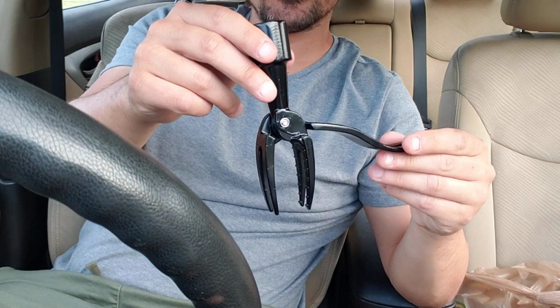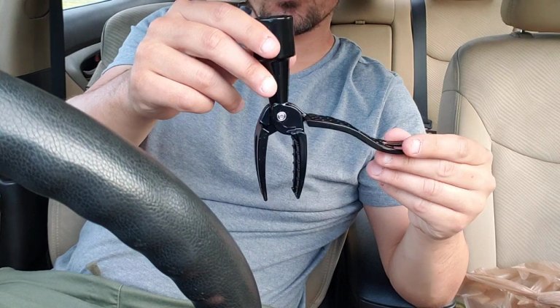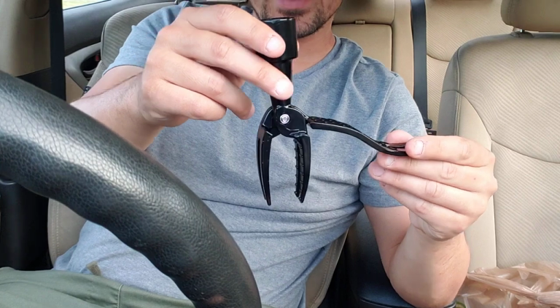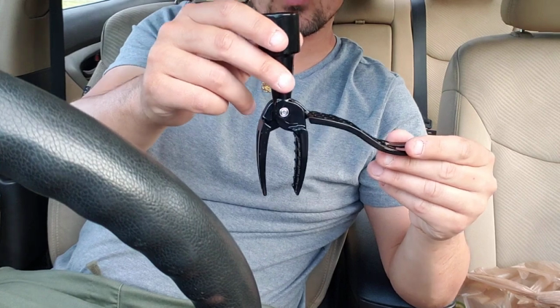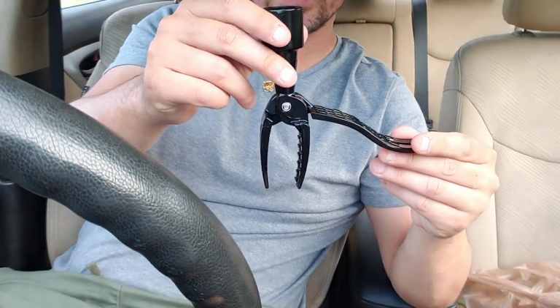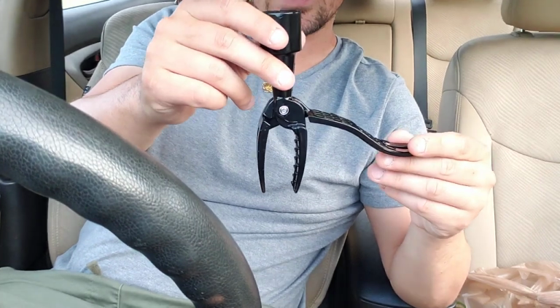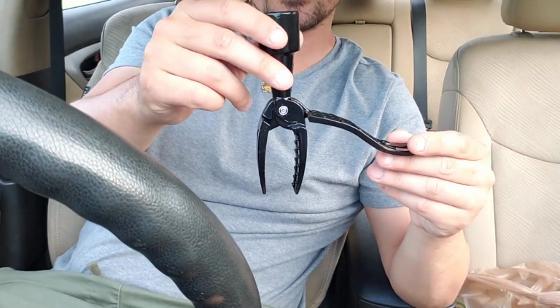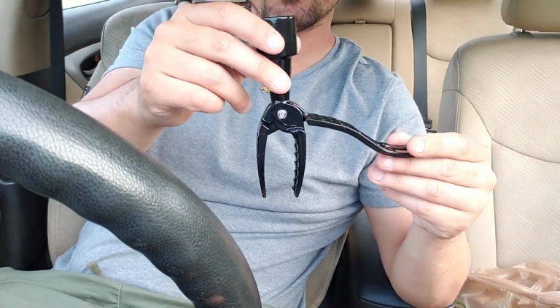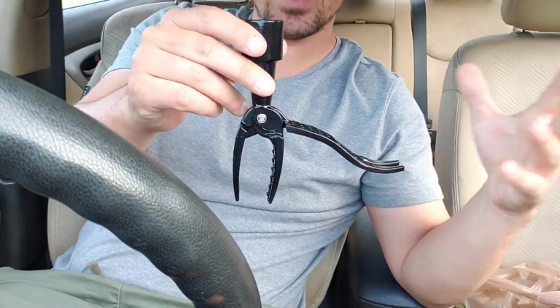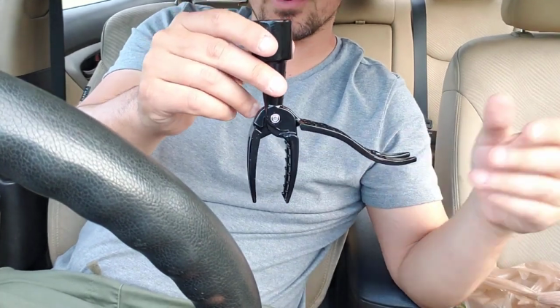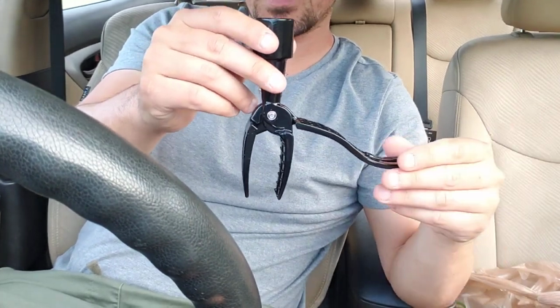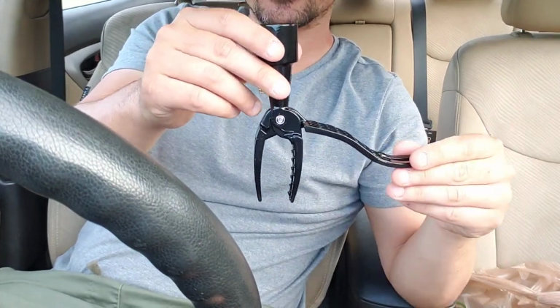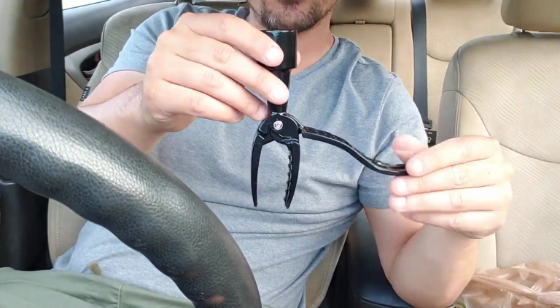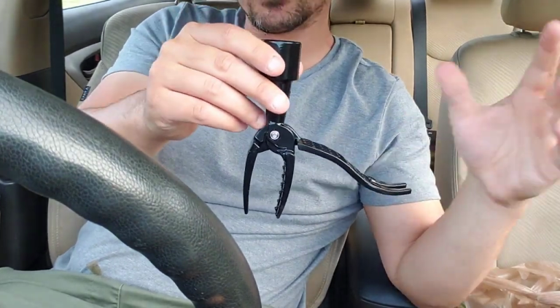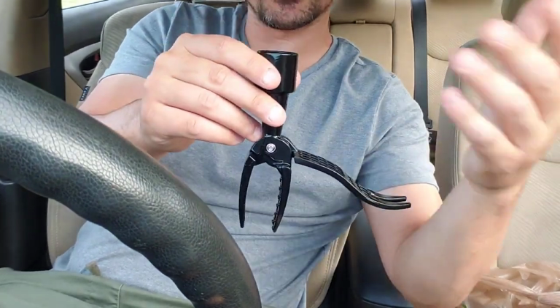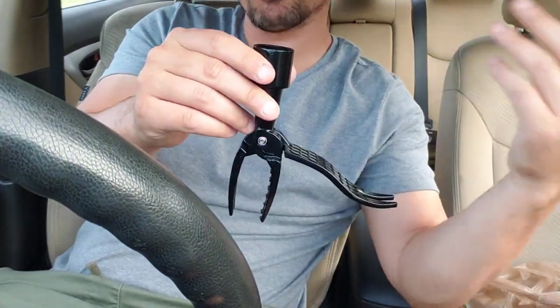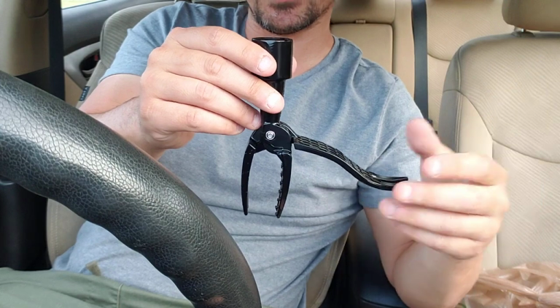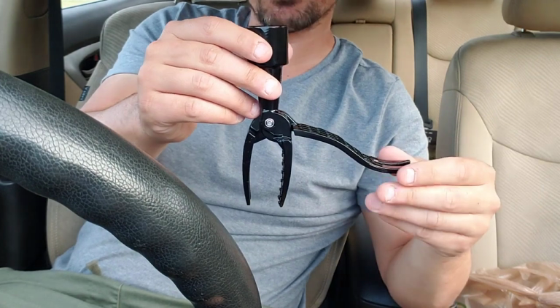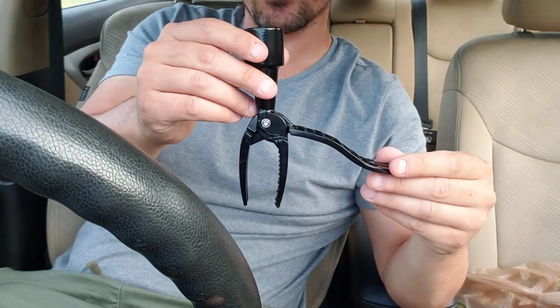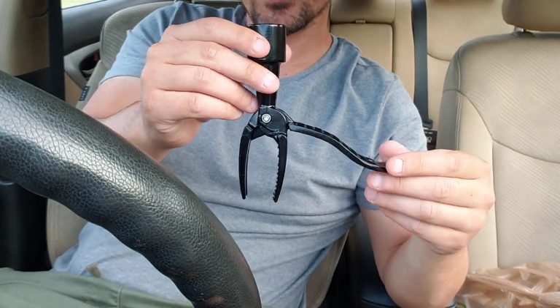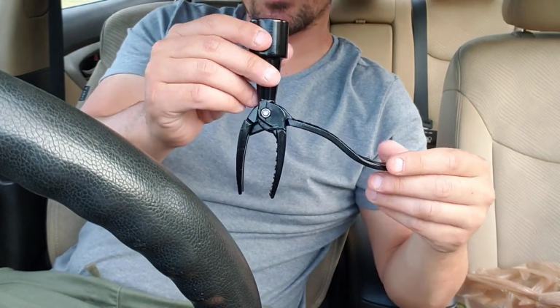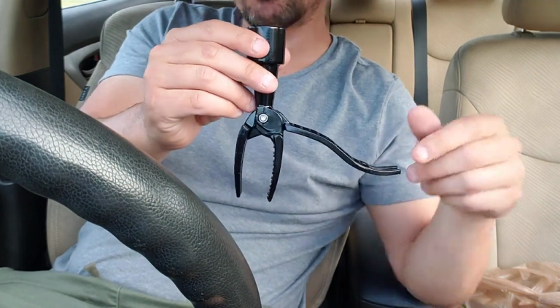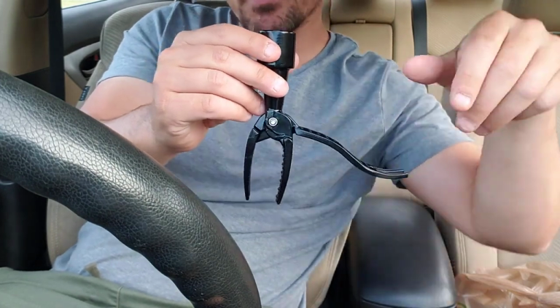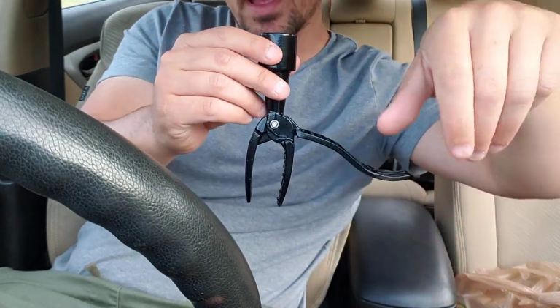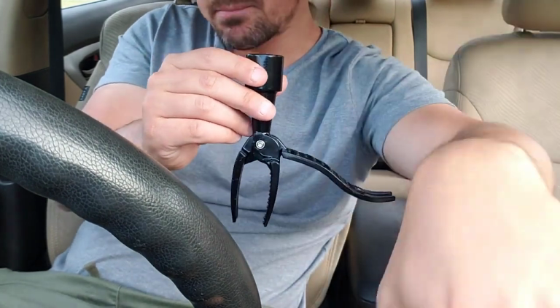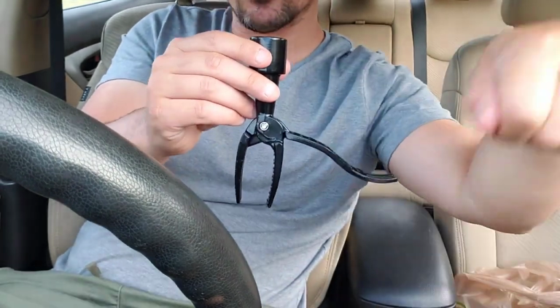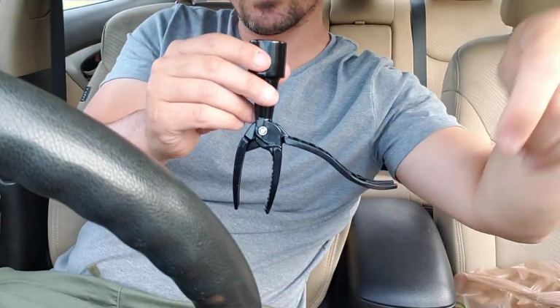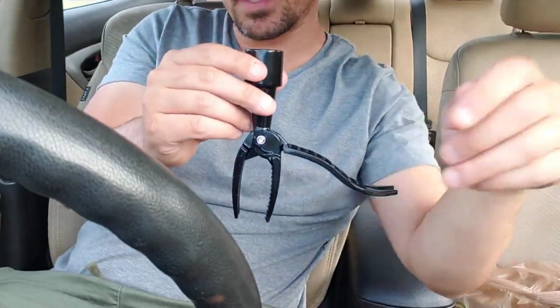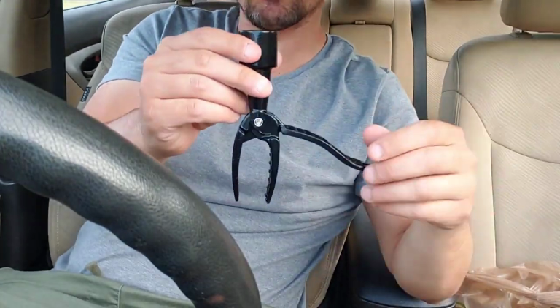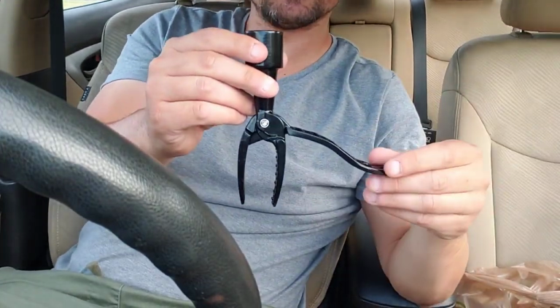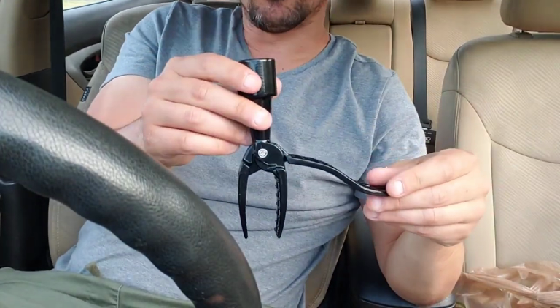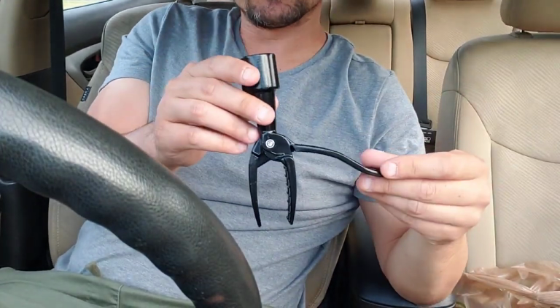This is a weeder — kind of a cool little gadget. I have a garden in my backyard and I've also been trying to get my landscaping in order. It's a pain in the butt having to bend over and pick up weeds.